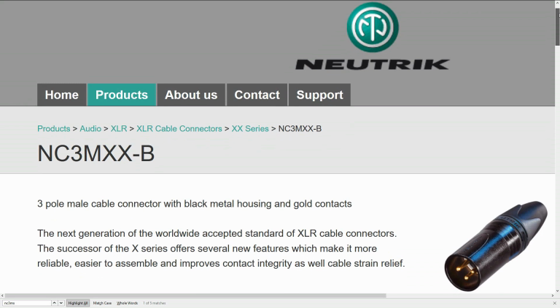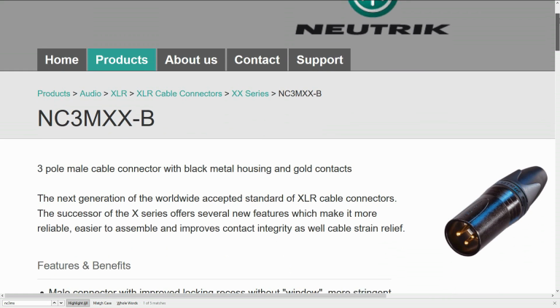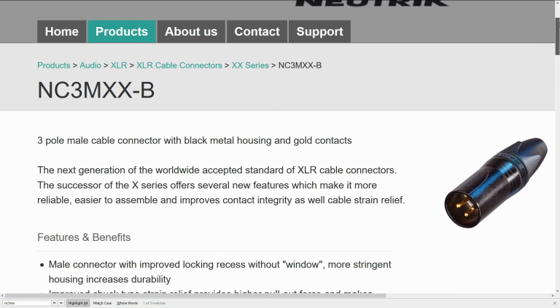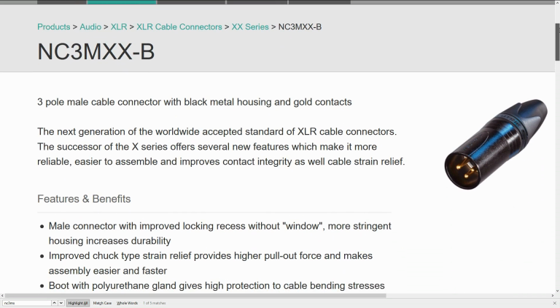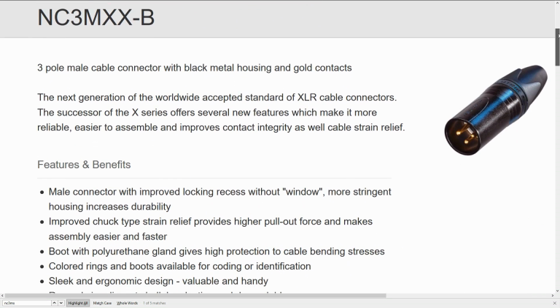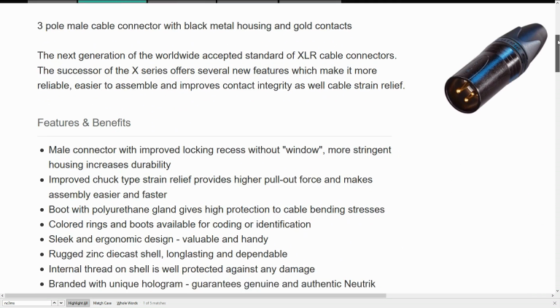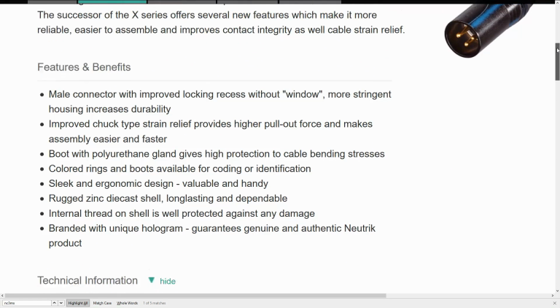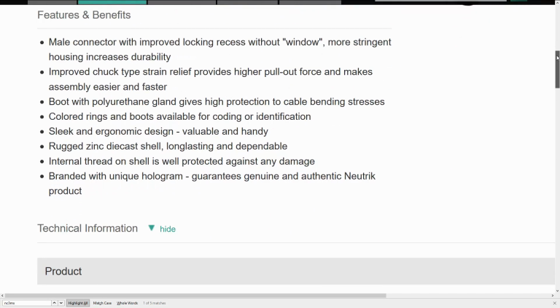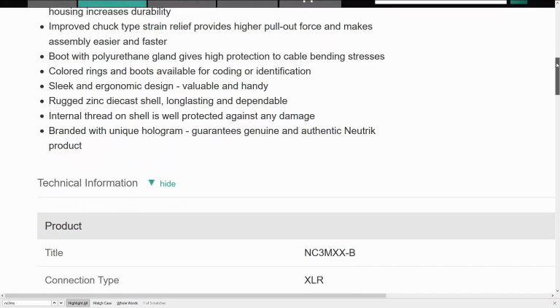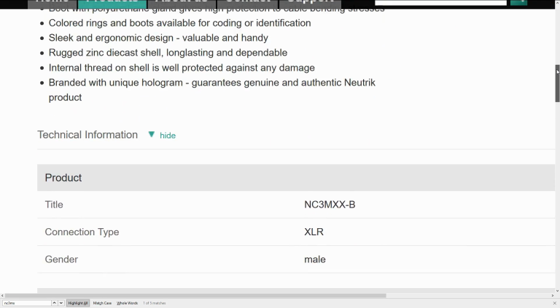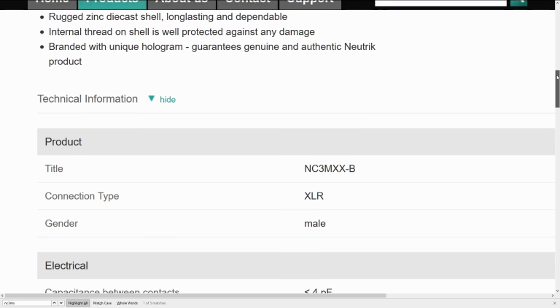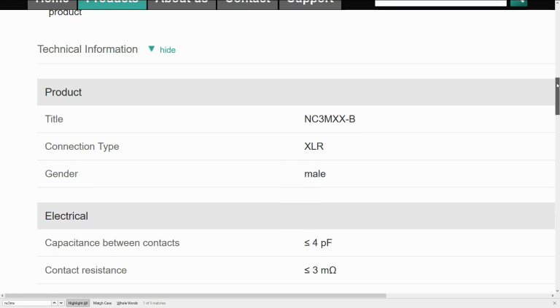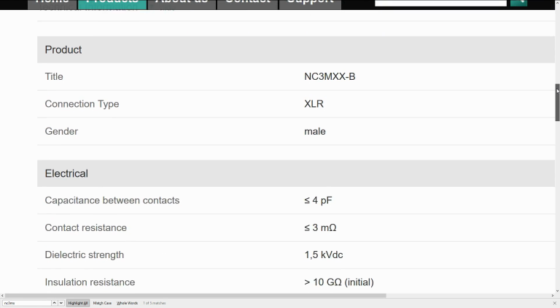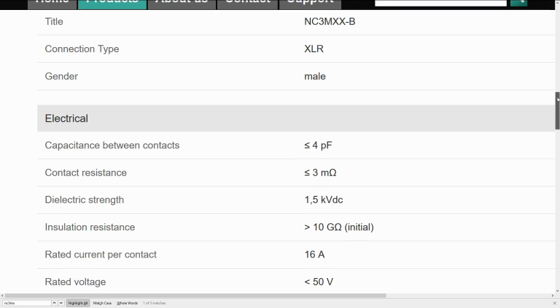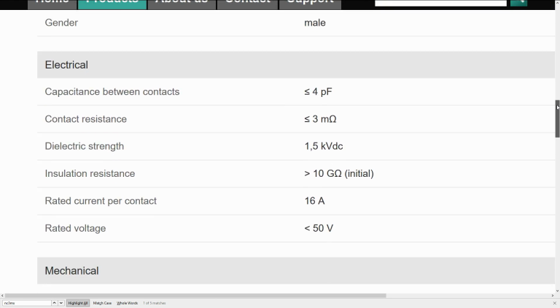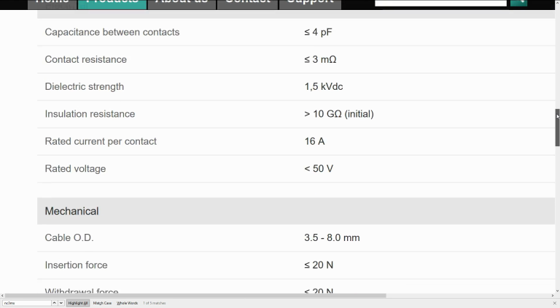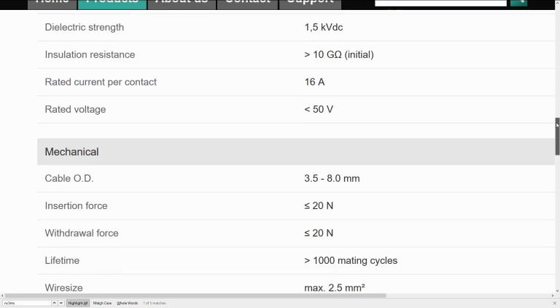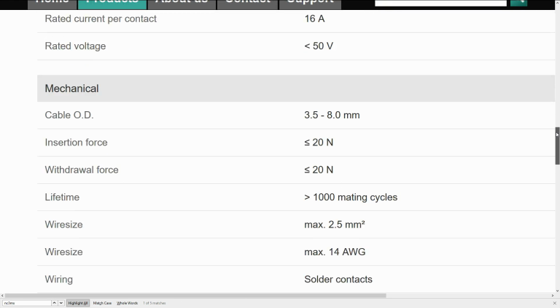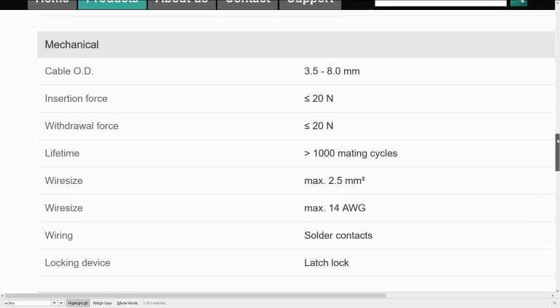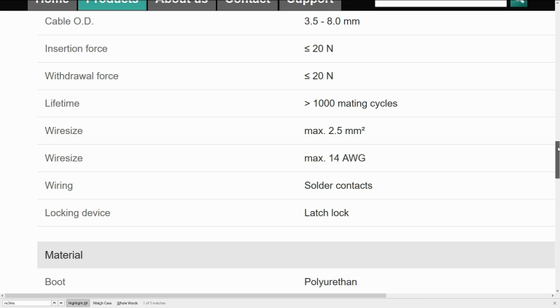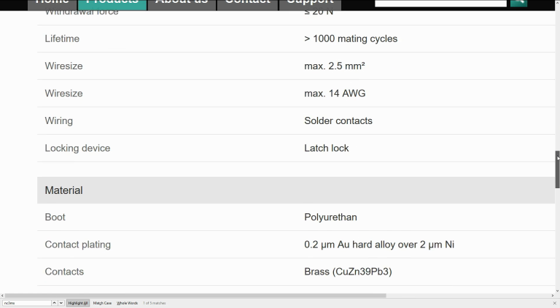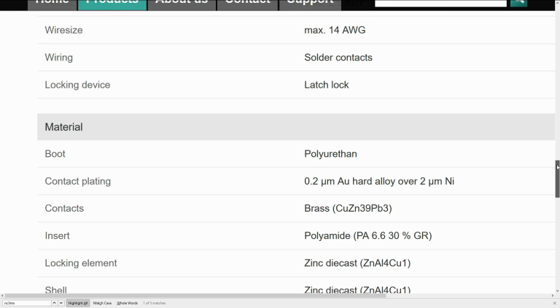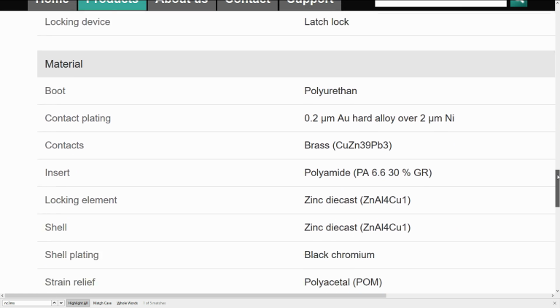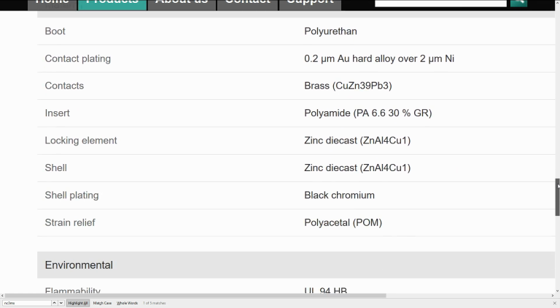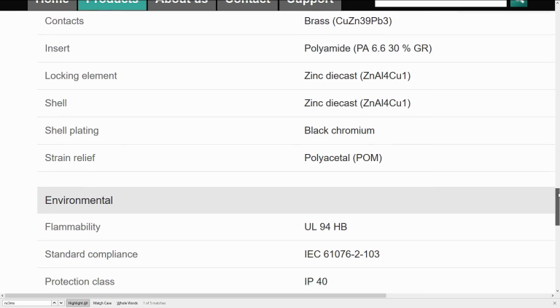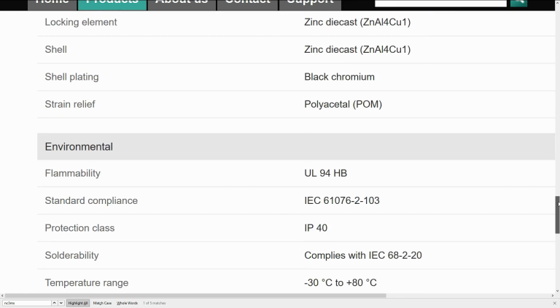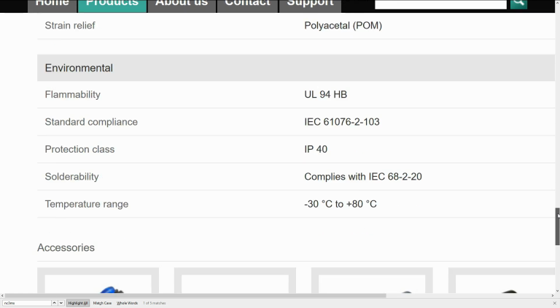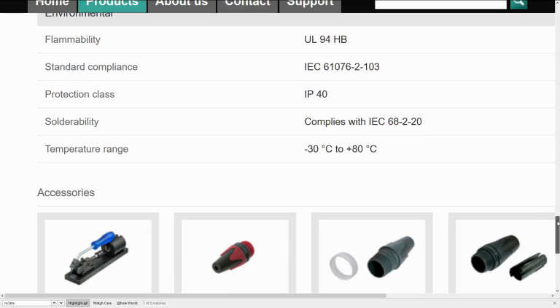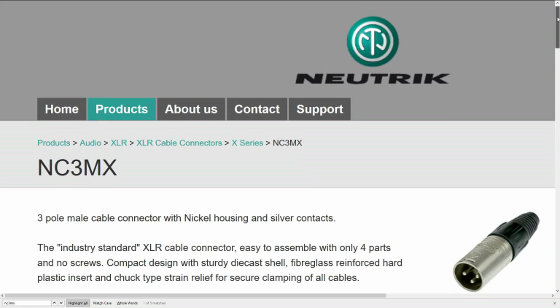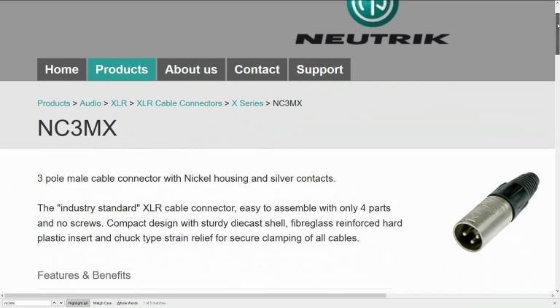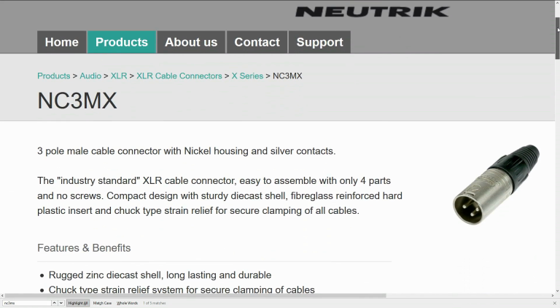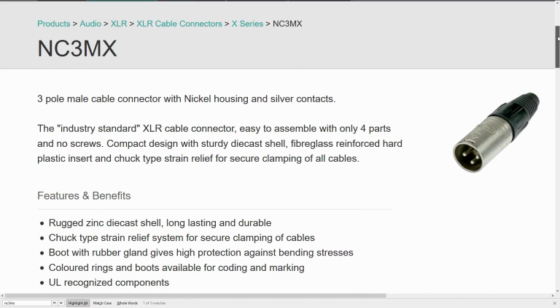We'll start with the XLR end, since that's where we're going to be putting all the circuitry. The connector I'm using is a Neutrik NC3MXX, the newer version of the NC3MX, which has been the industry standard XLR connector for at least two decades.